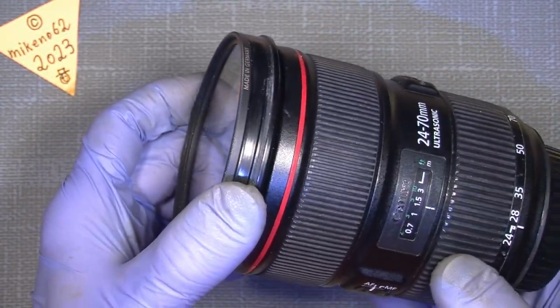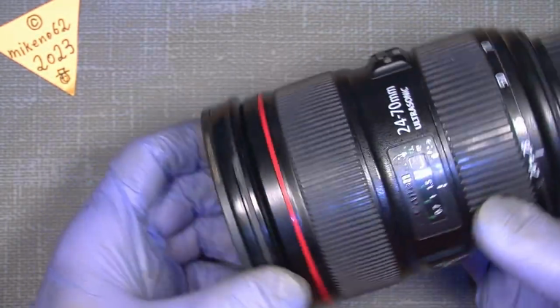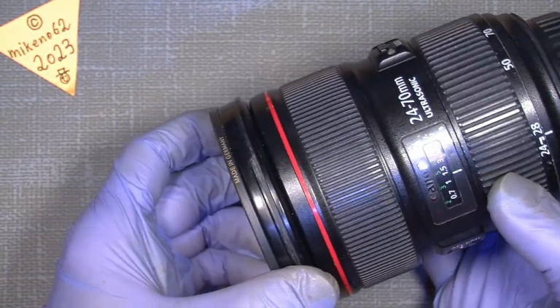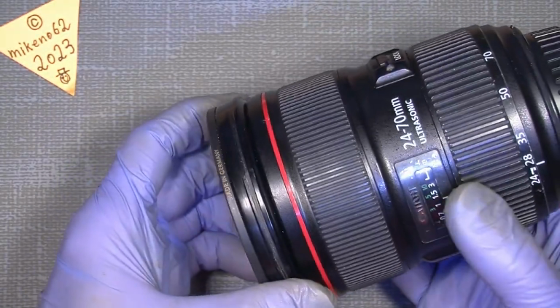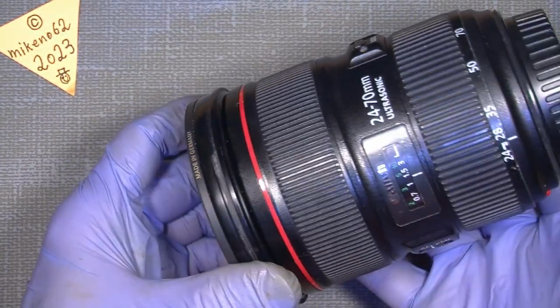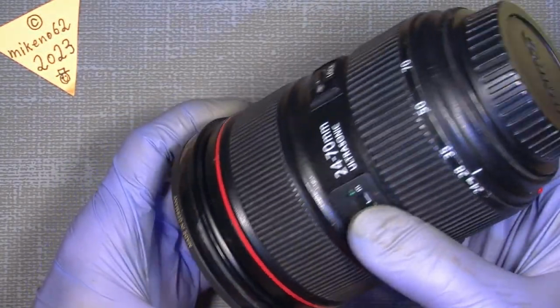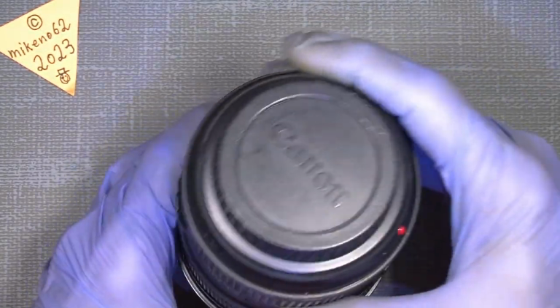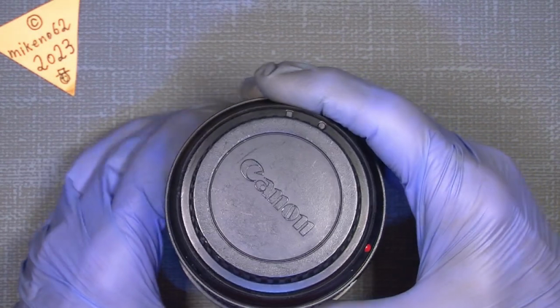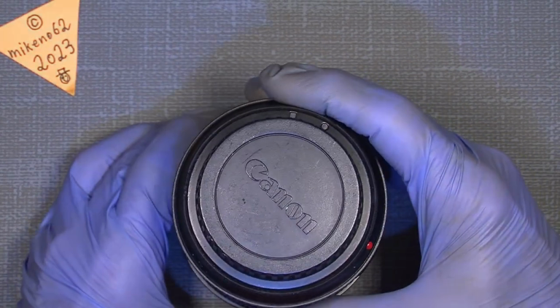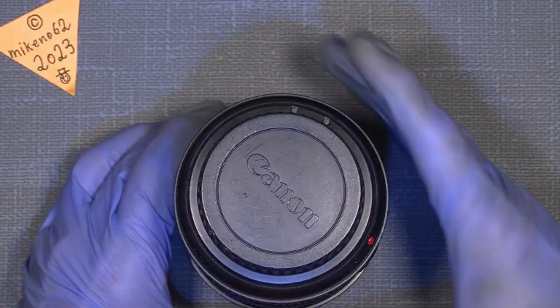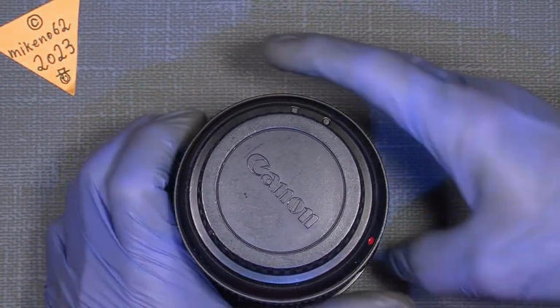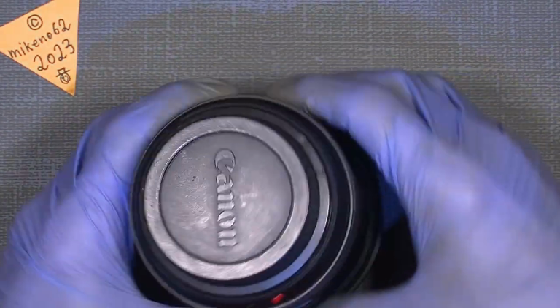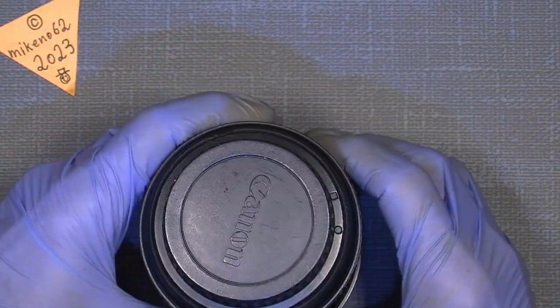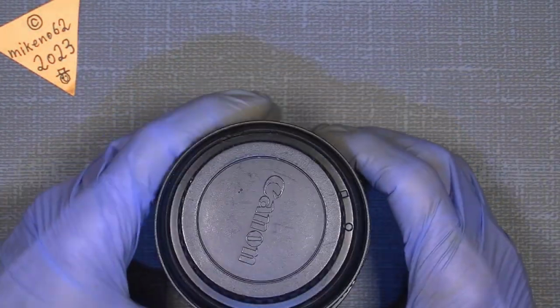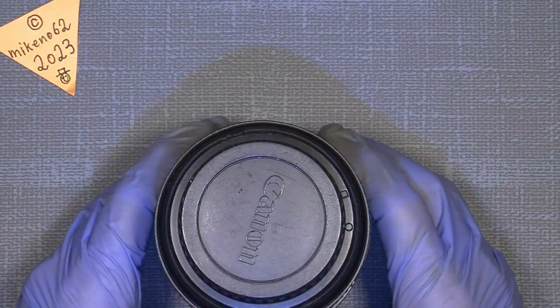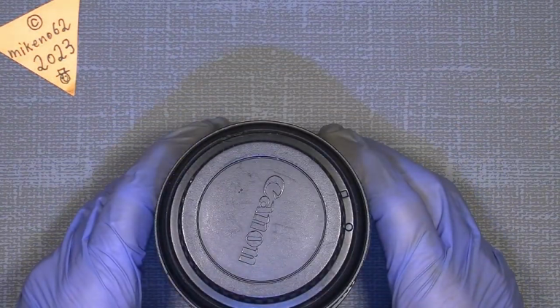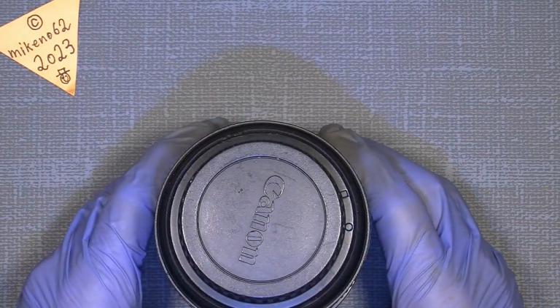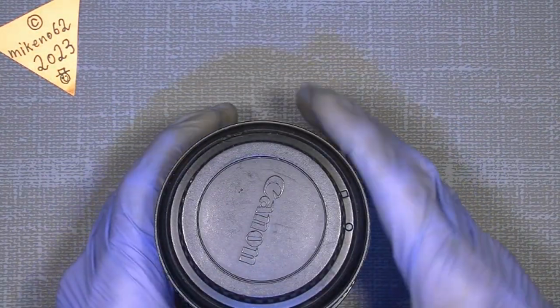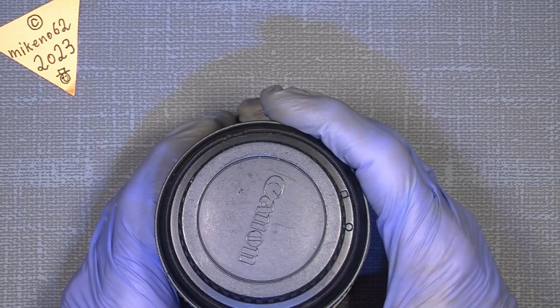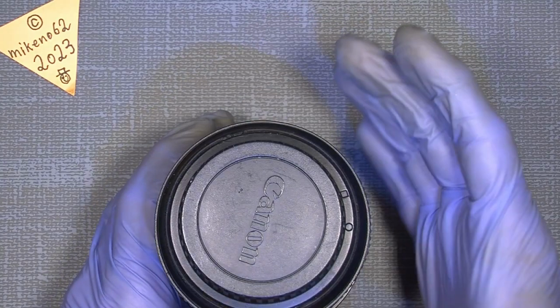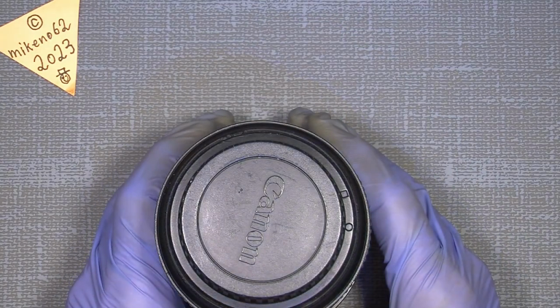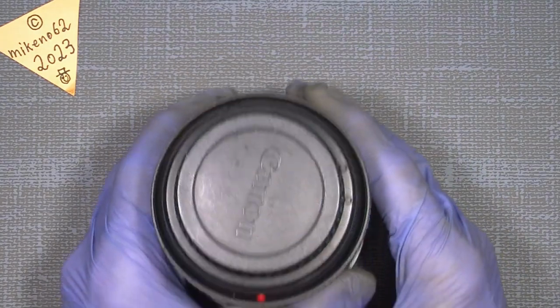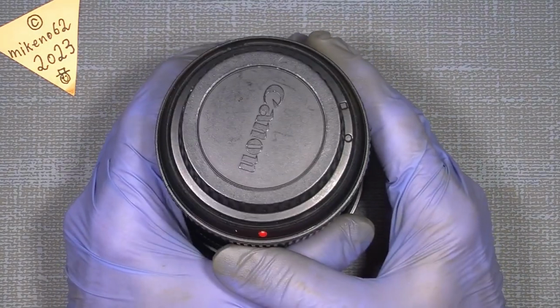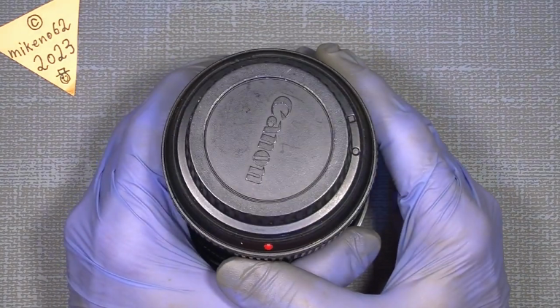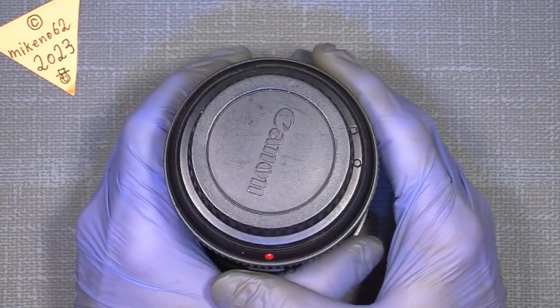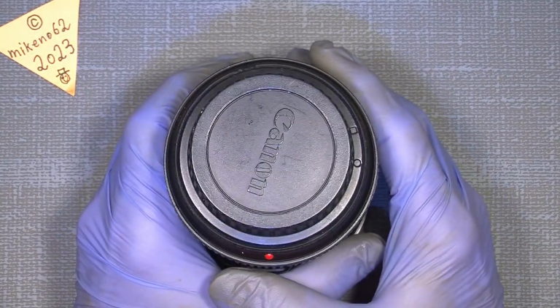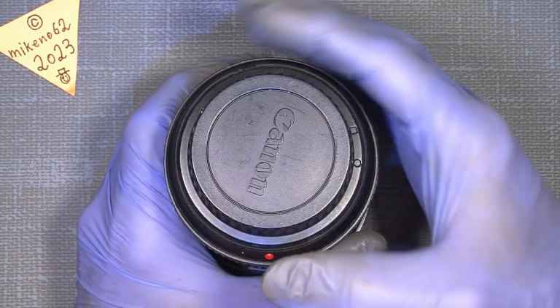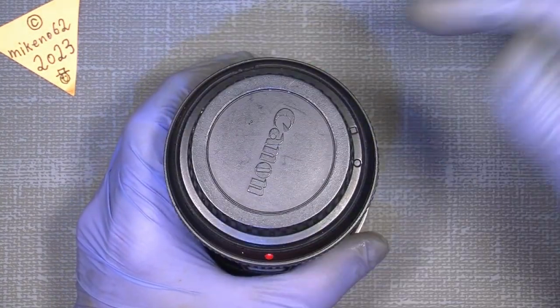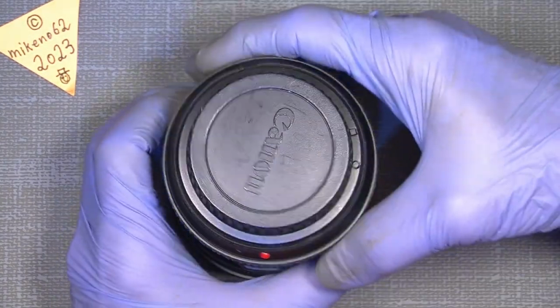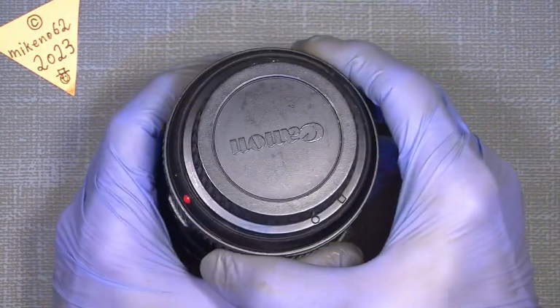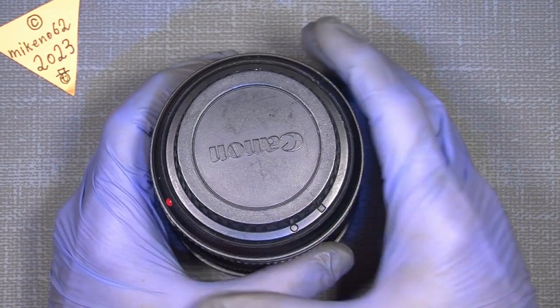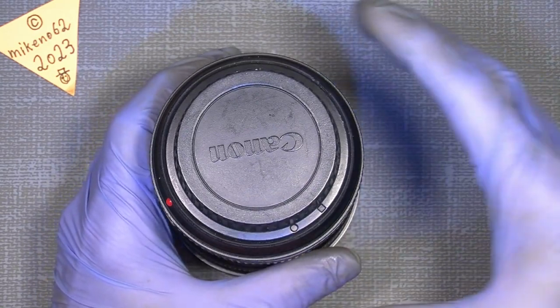So I take a sneak peek inside the lens and I could see there was really a problem. But can we solve it? Well, I hope so.